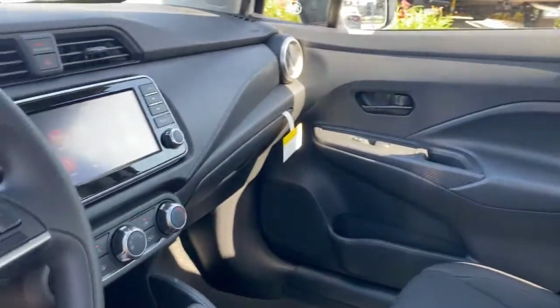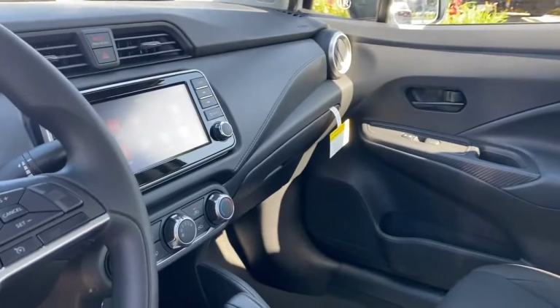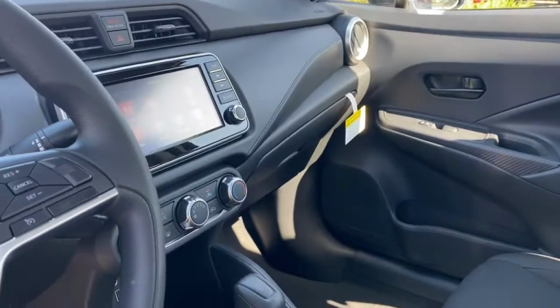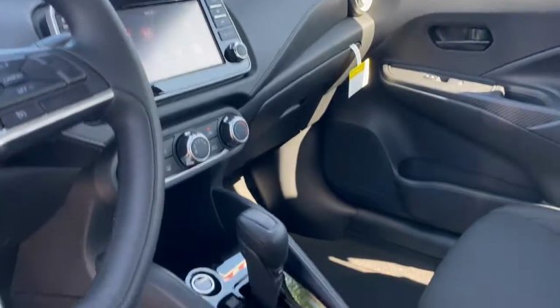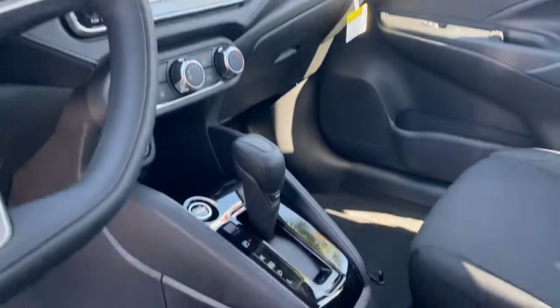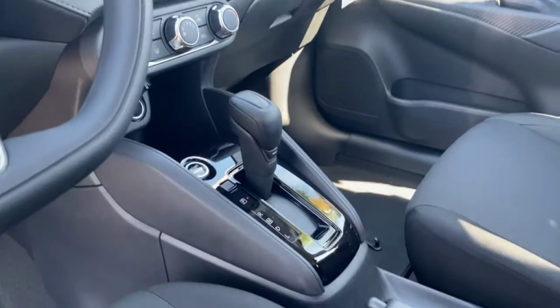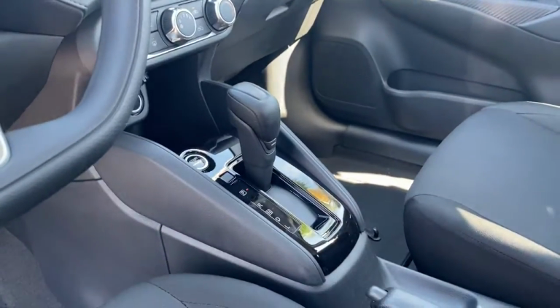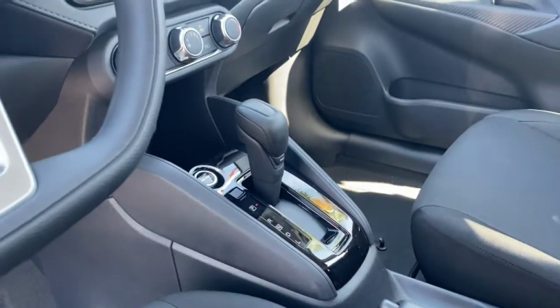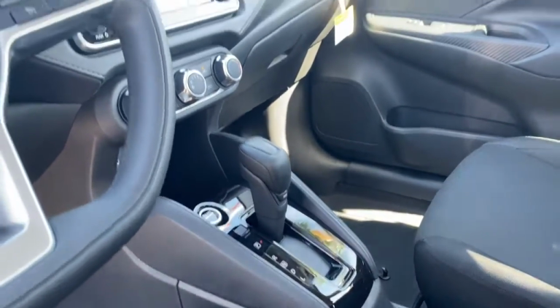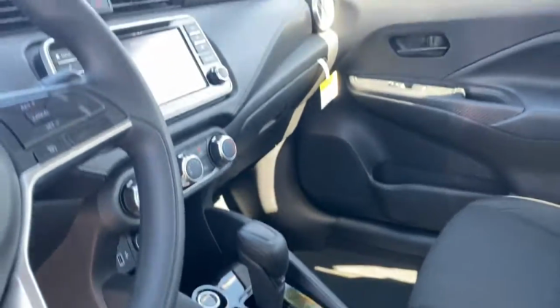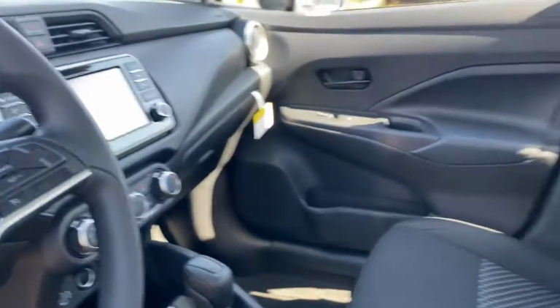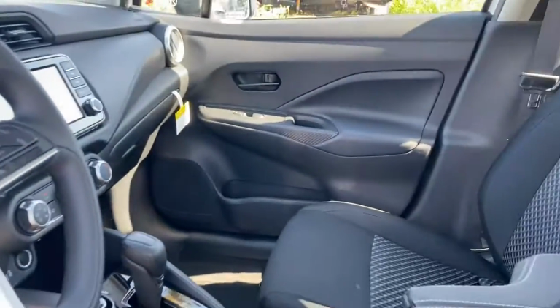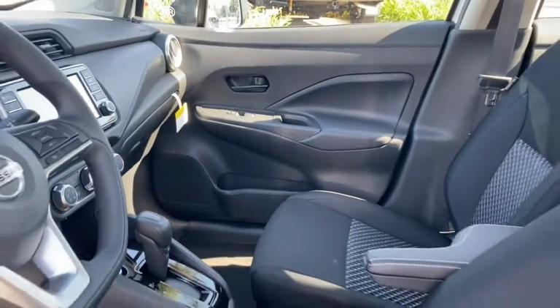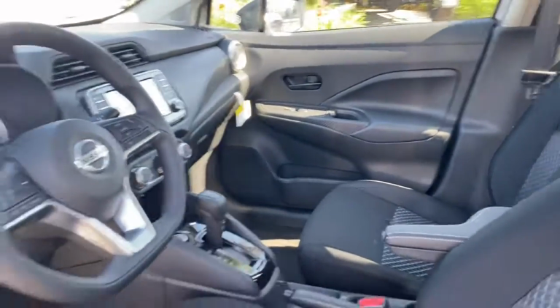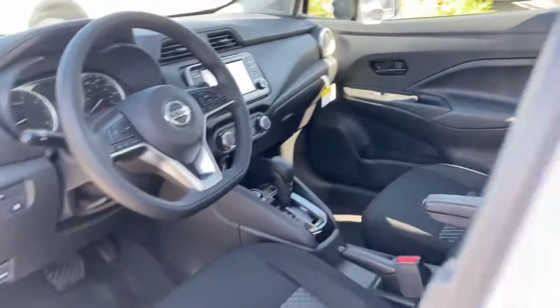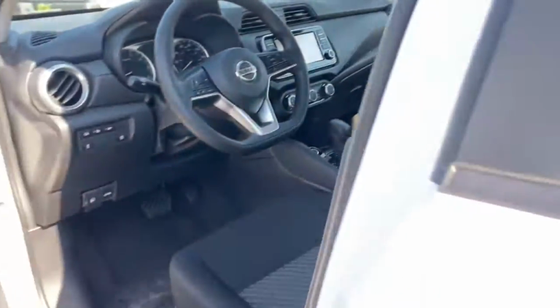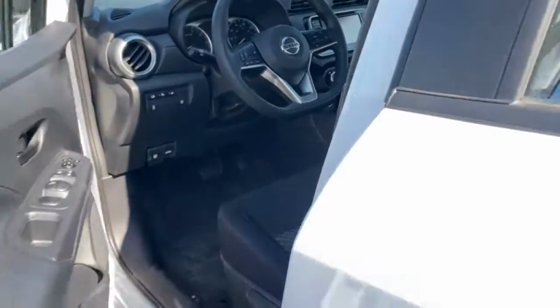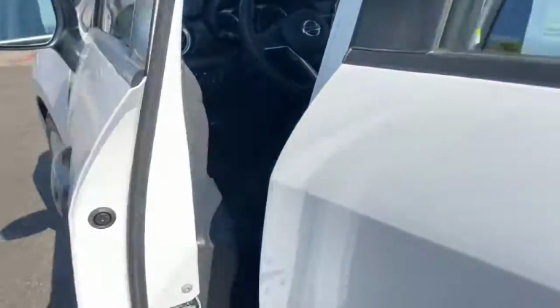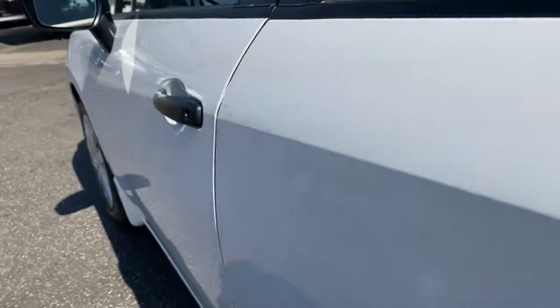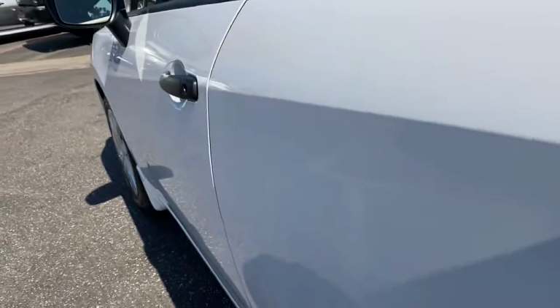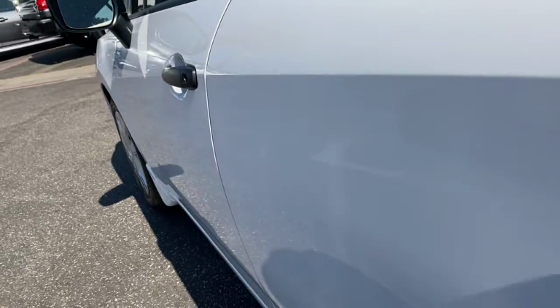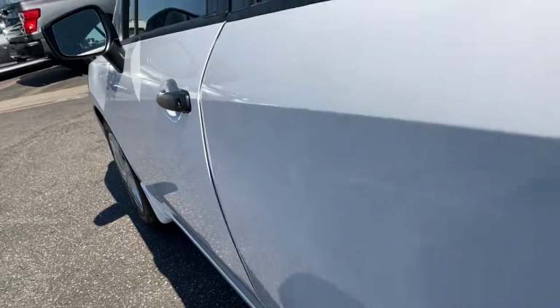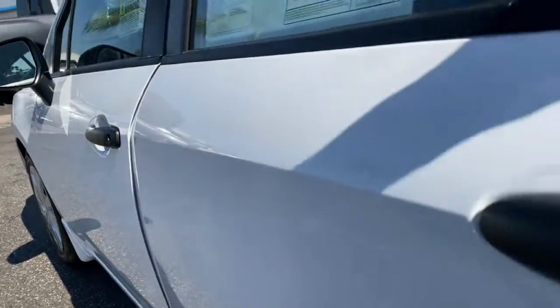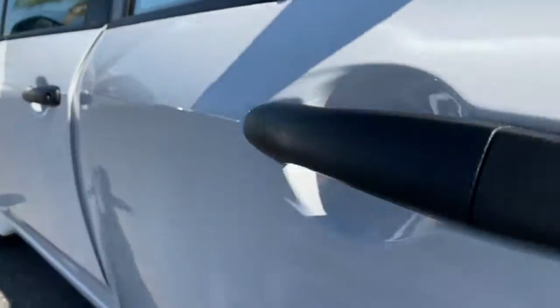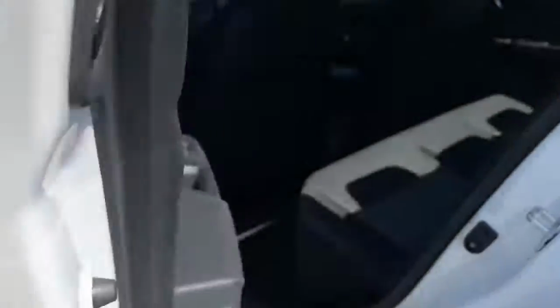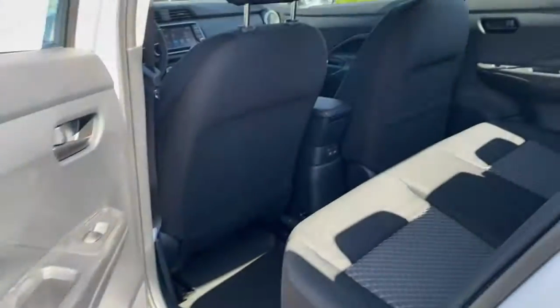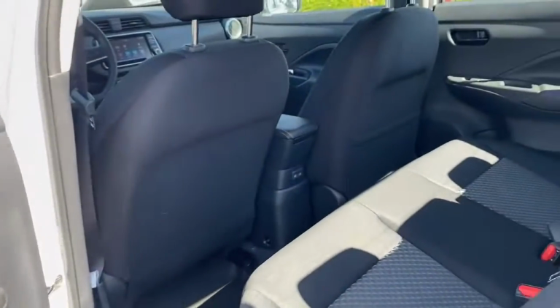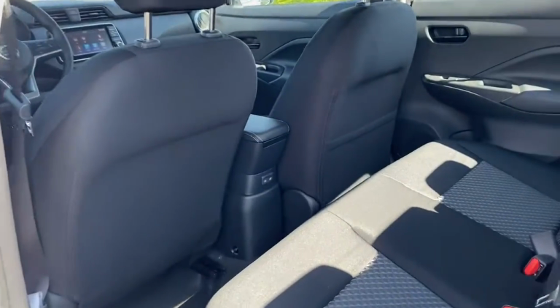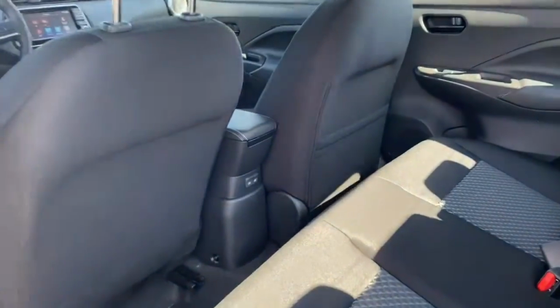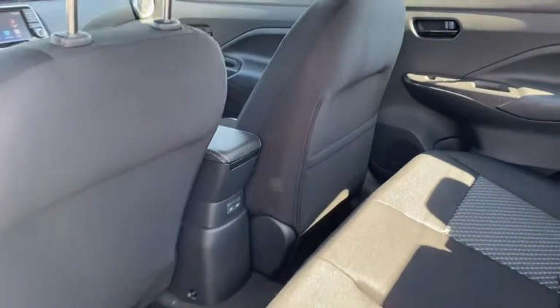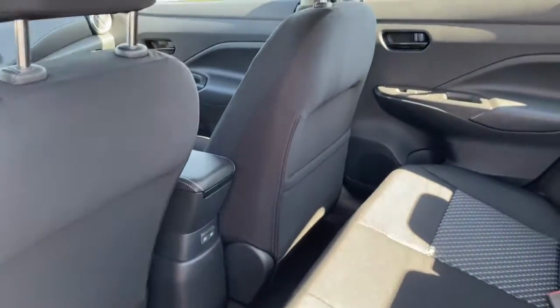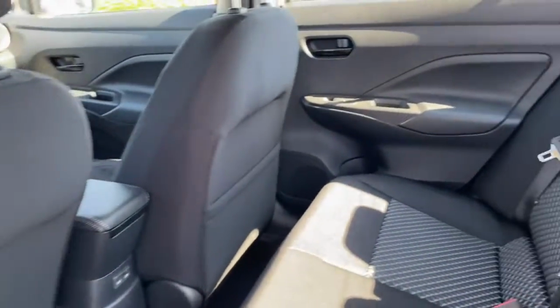Get style, efficiency, and the latest safety features in this comfortable and convenient Versa. Come in for a fun and easy test drive. Our team will make it the best part of your day.